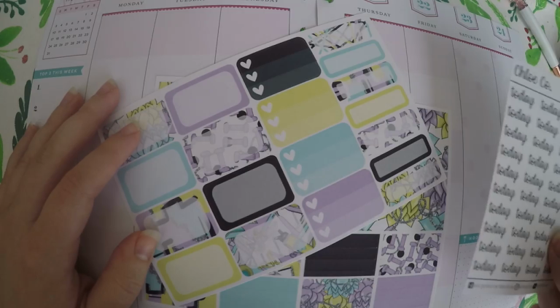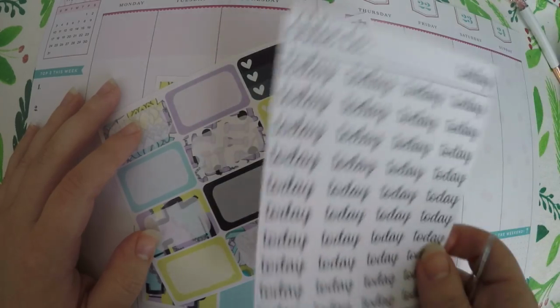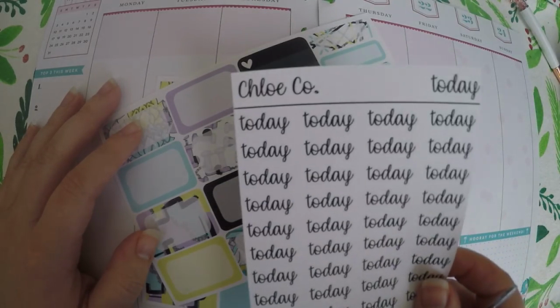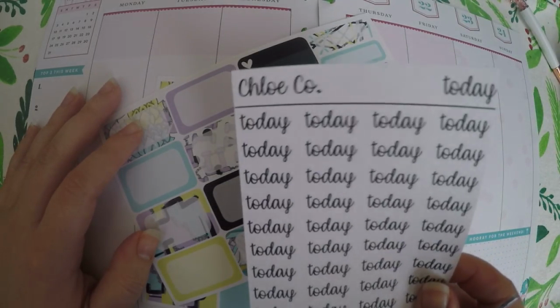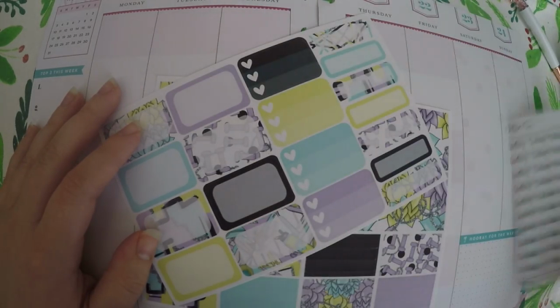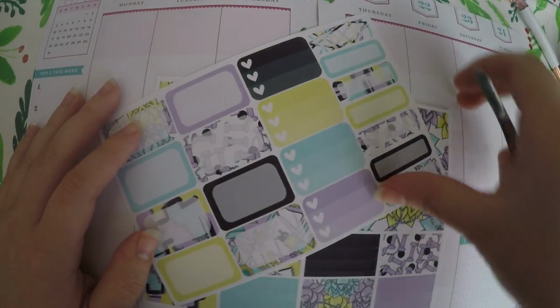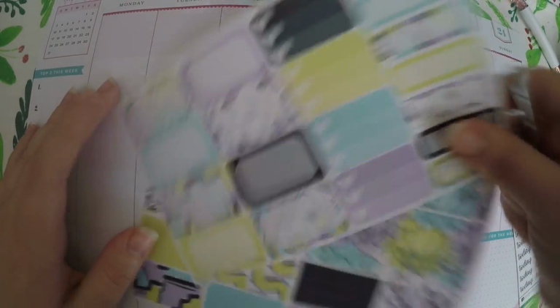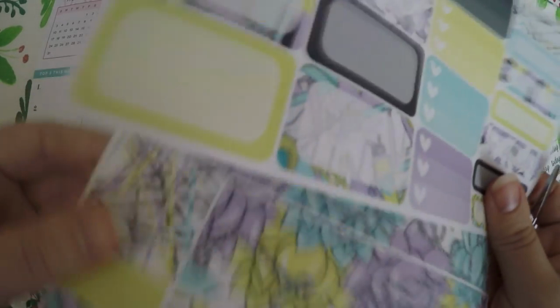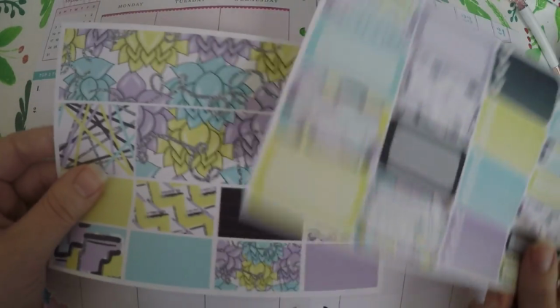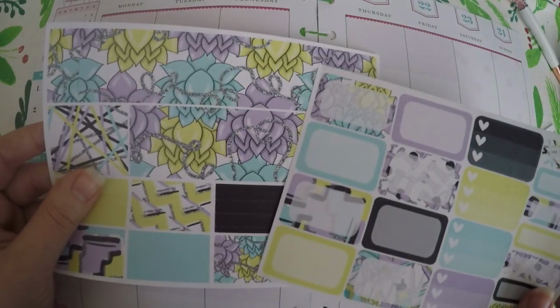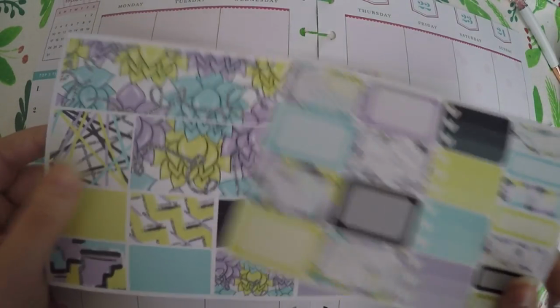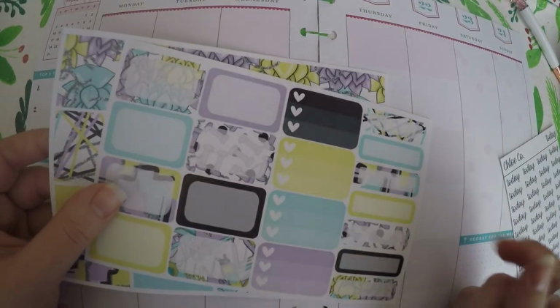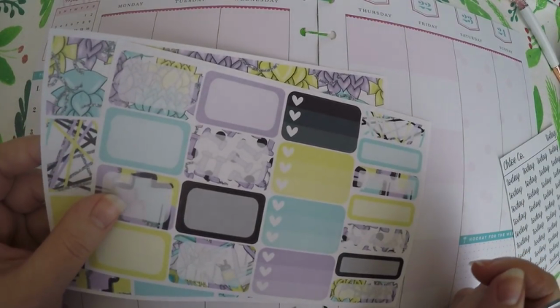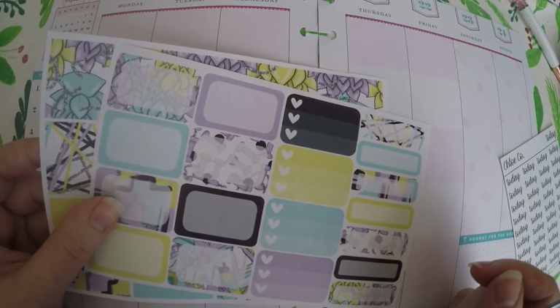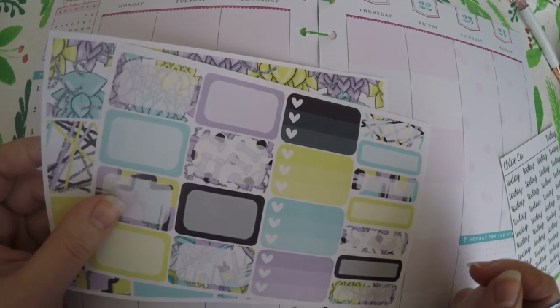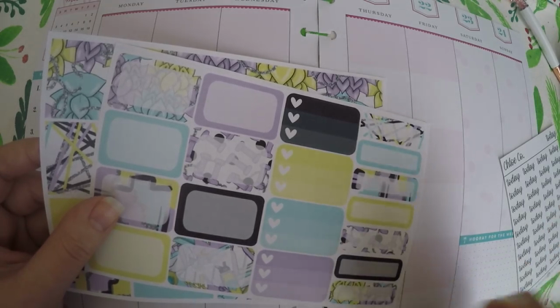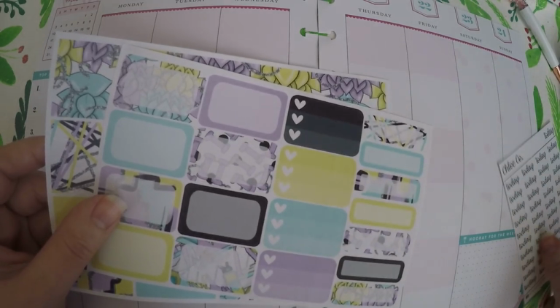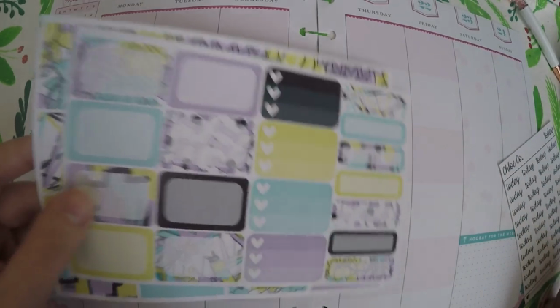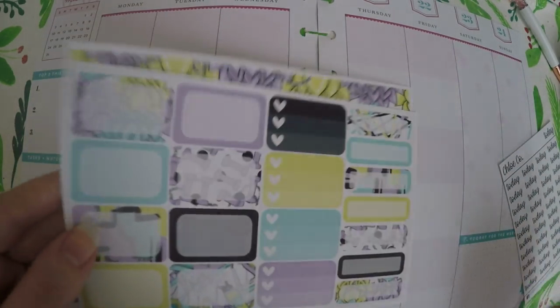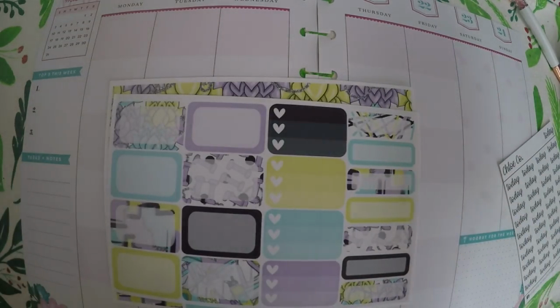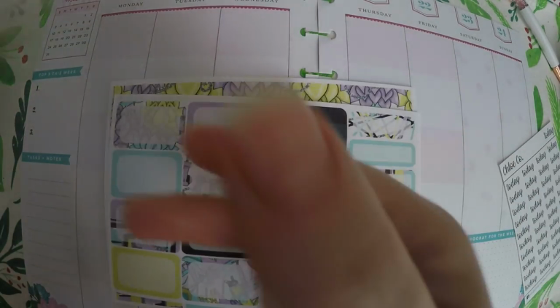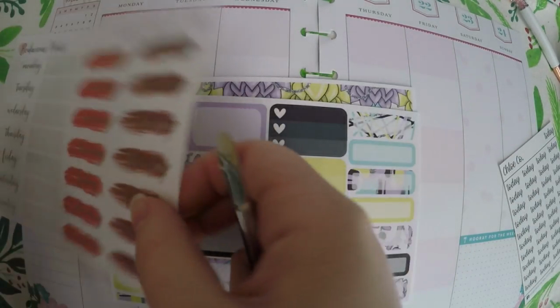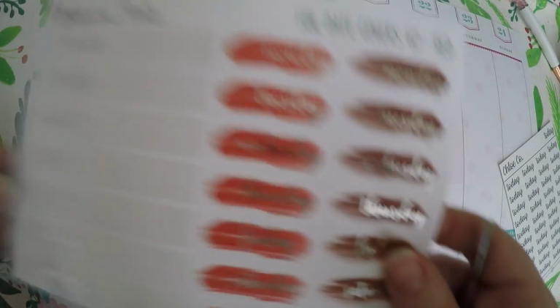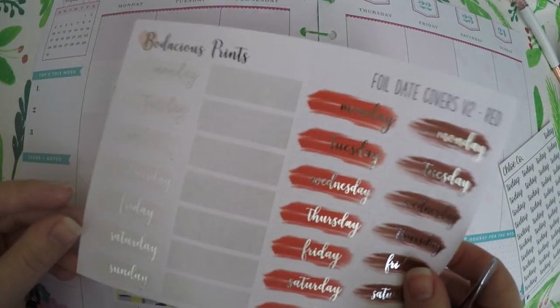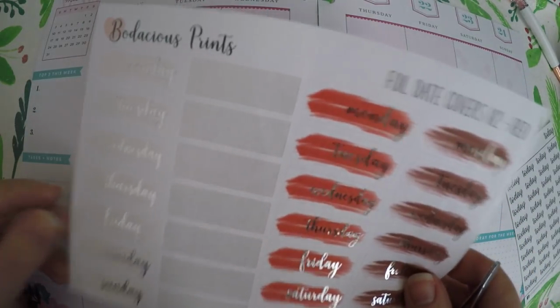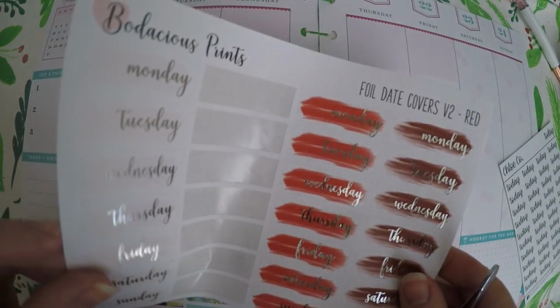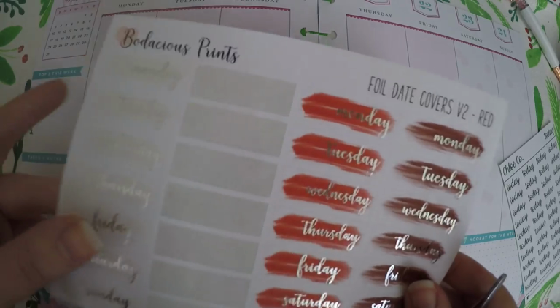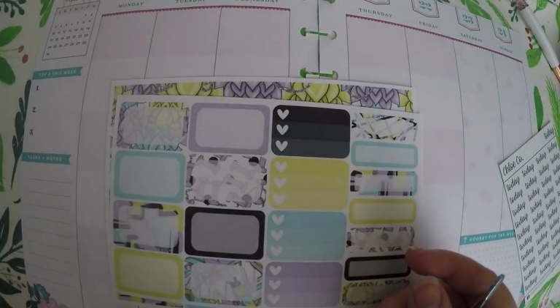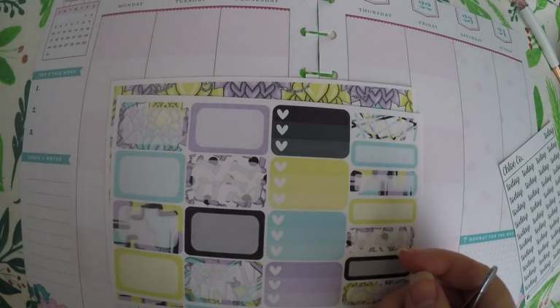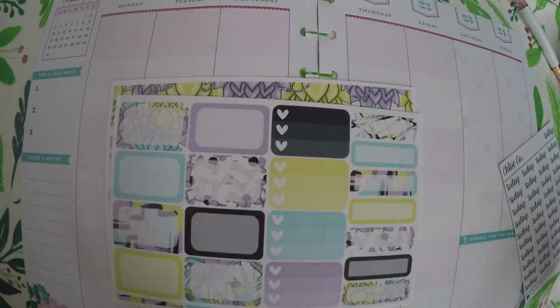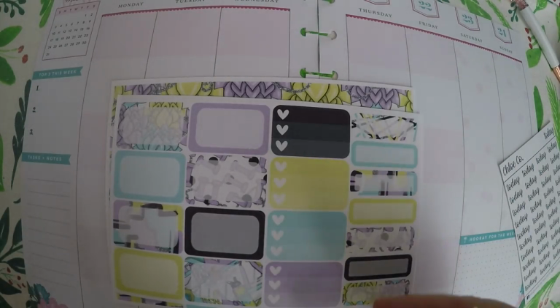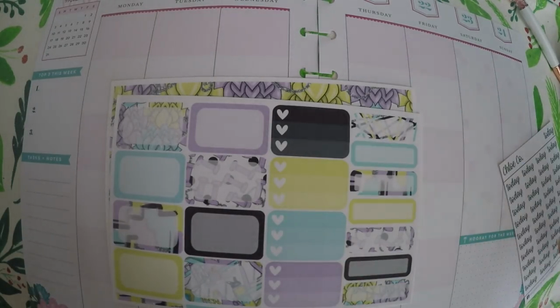I've got these Today stickers from Chloe Co. I've got these two sticker sheets from Brandy's Shop, and then I've also got these date covers from Bodacious Prince, and we're just going to kind of throw it together.